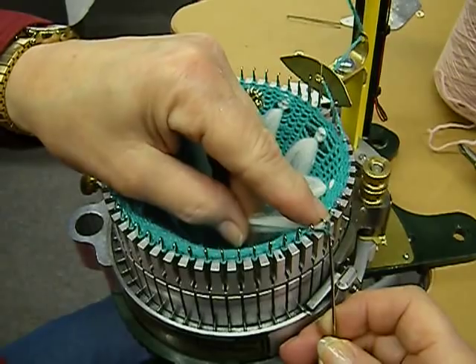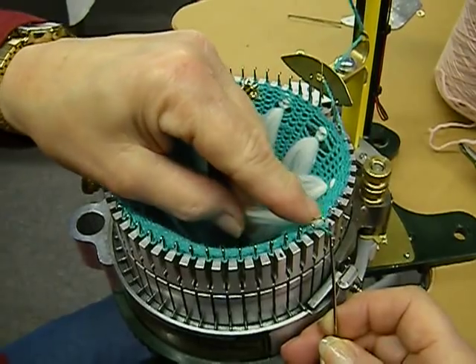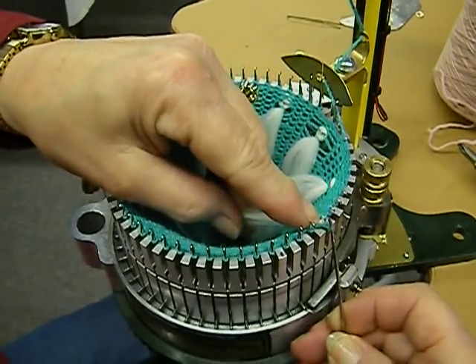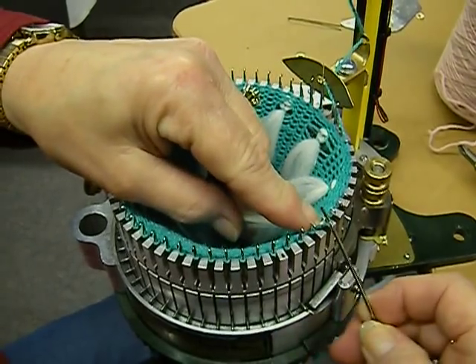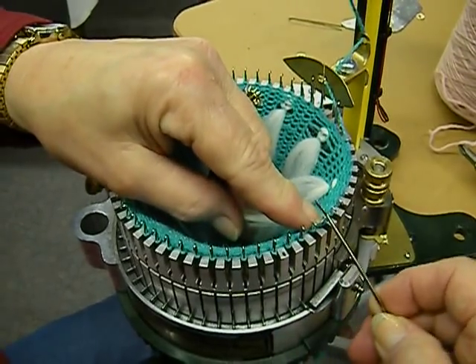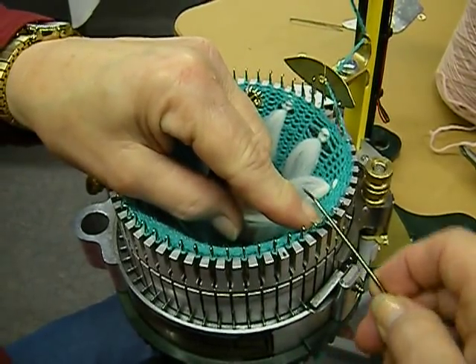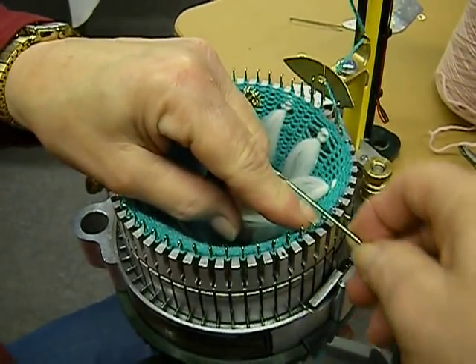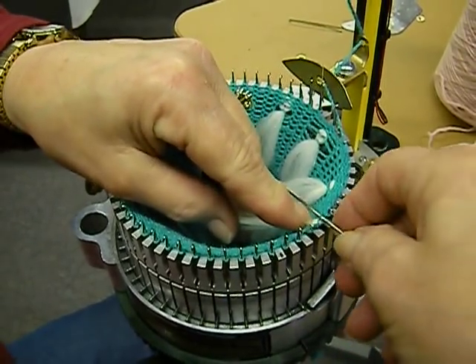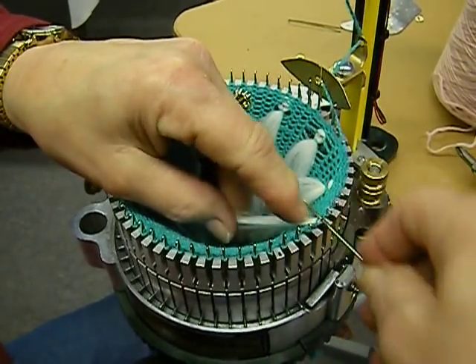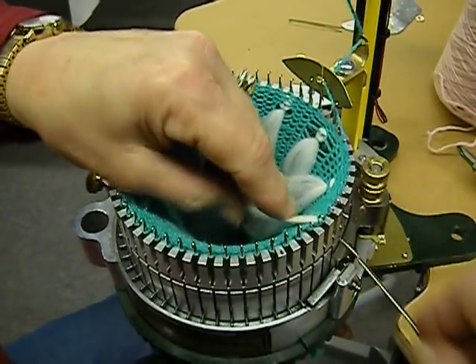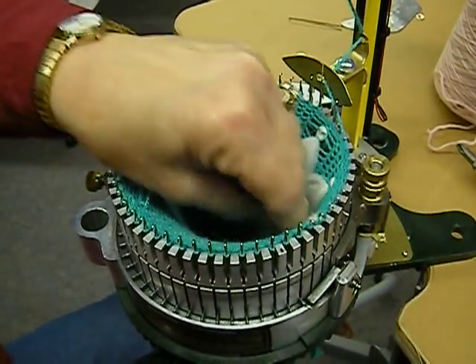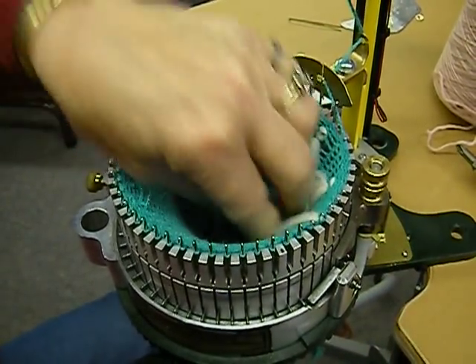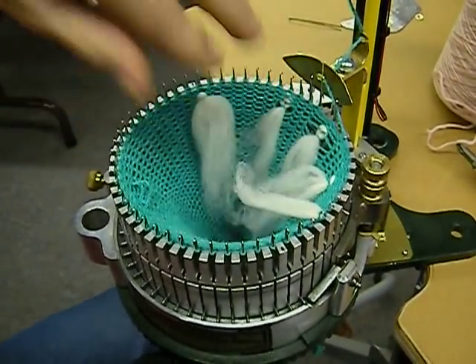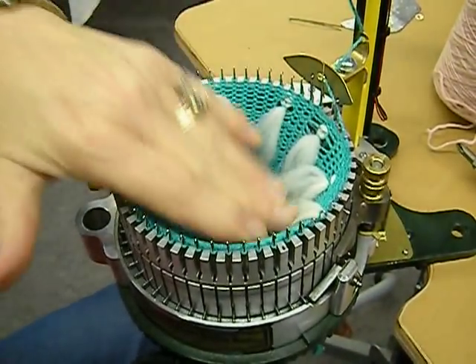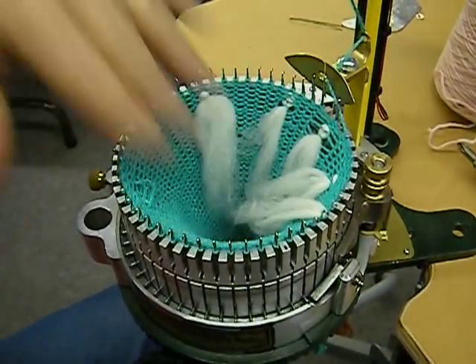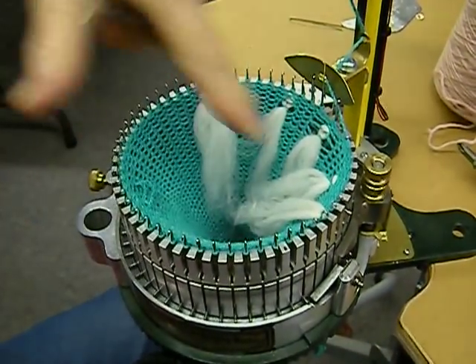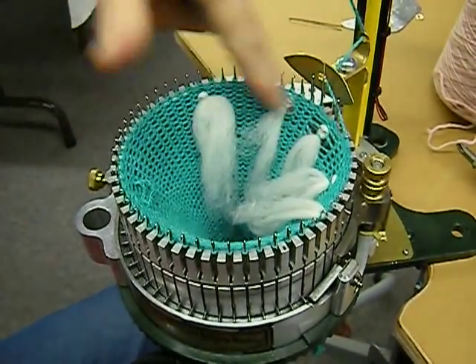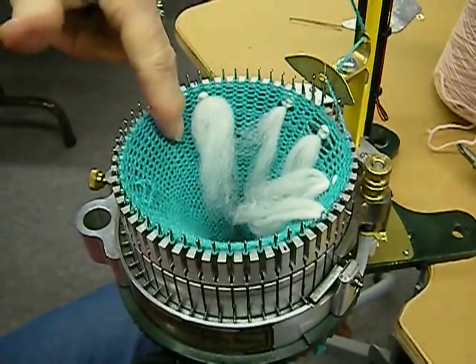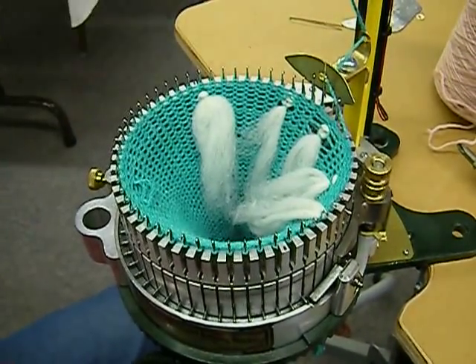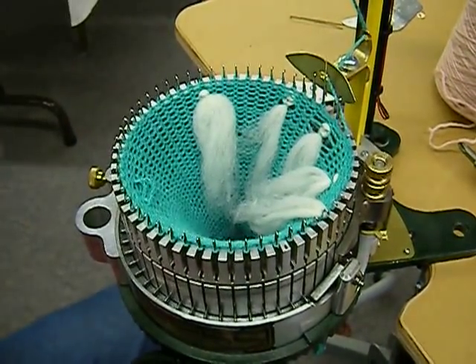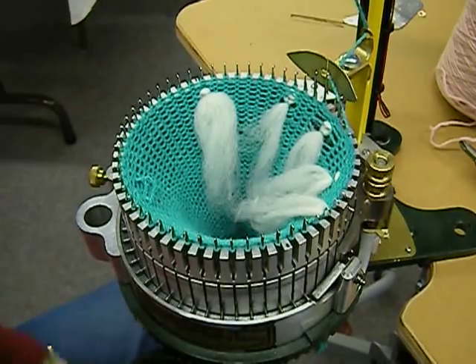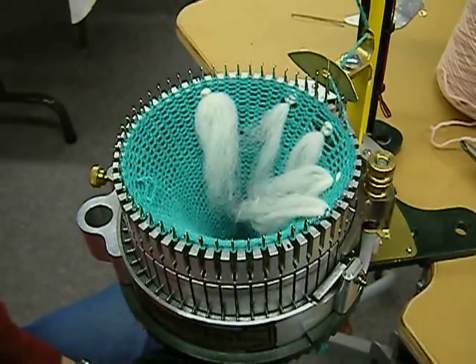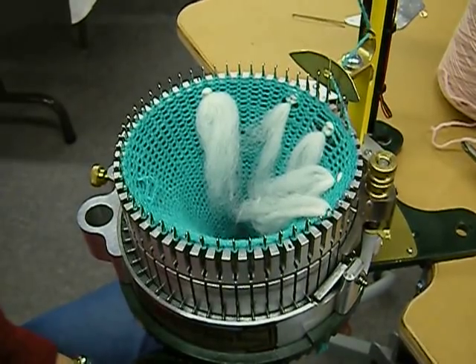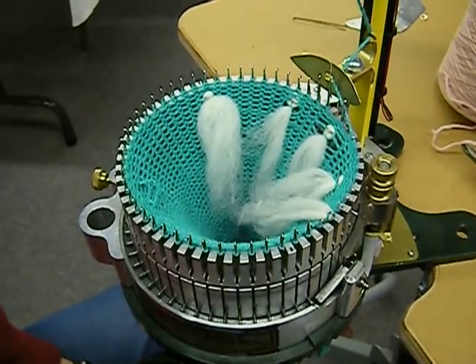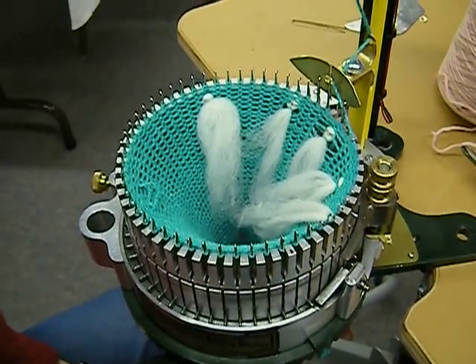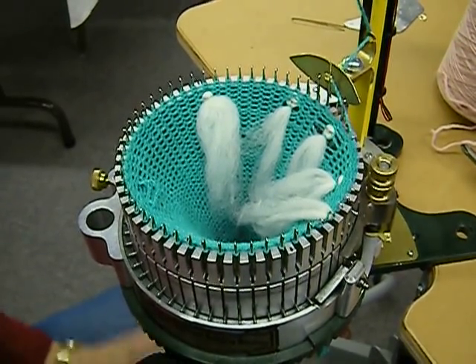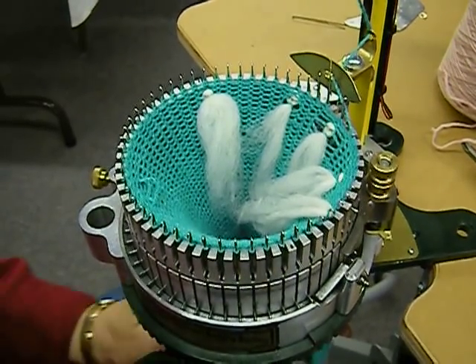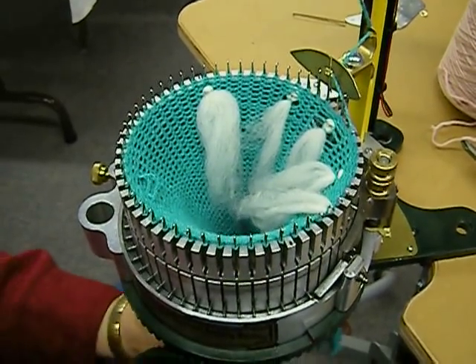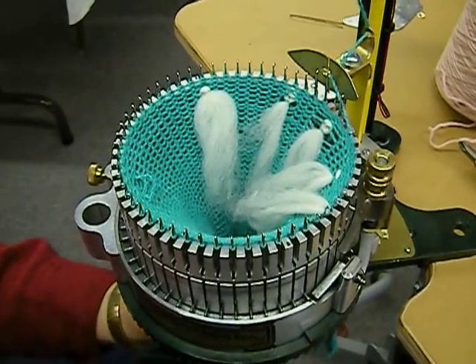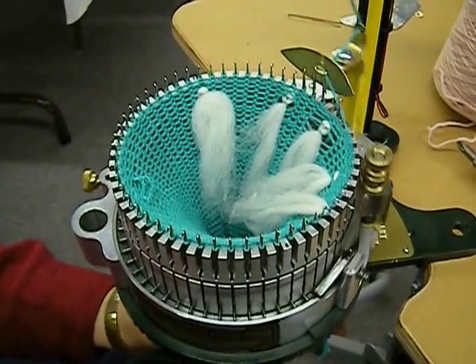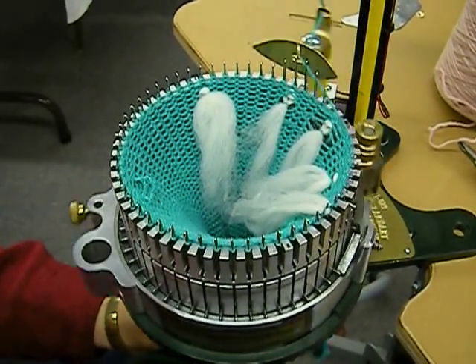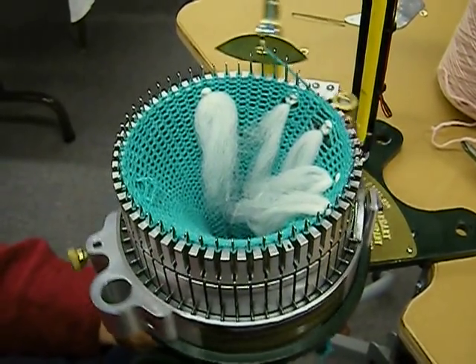And now just knitting it off. And as you see it right here. Continue knitting.